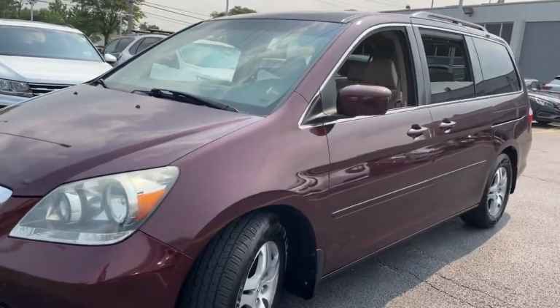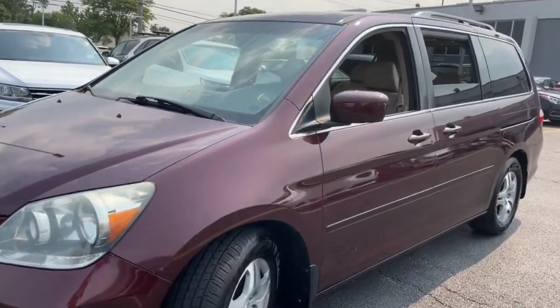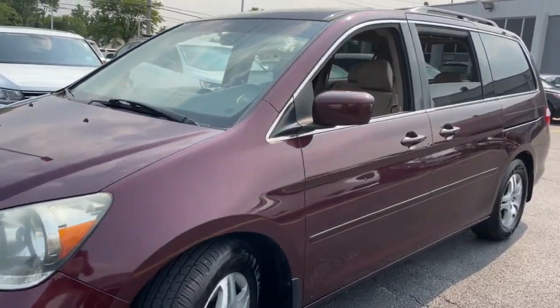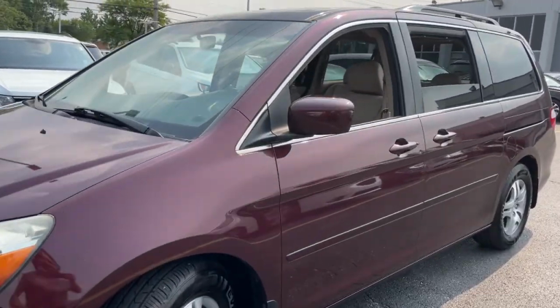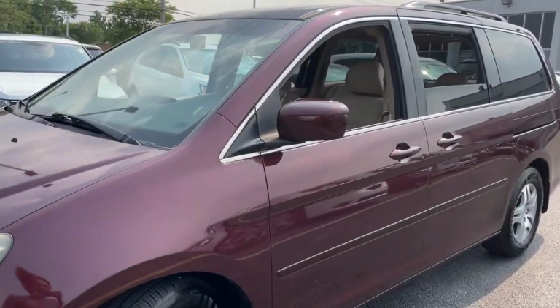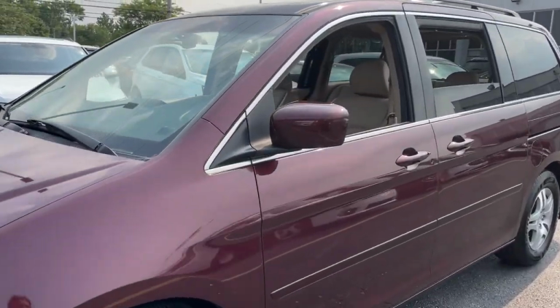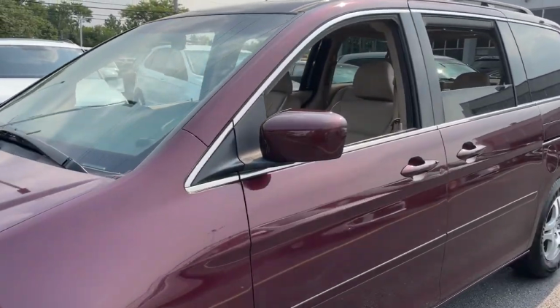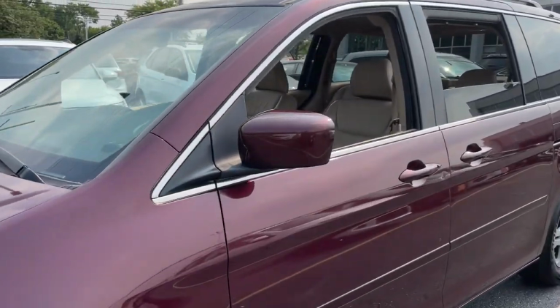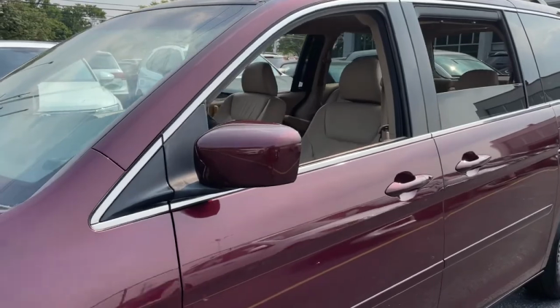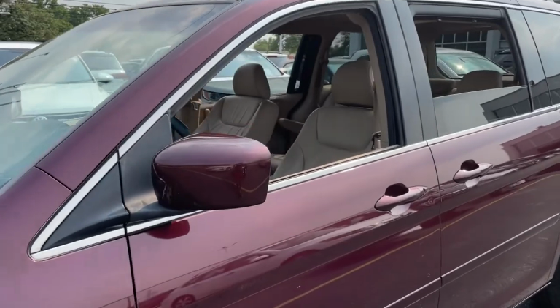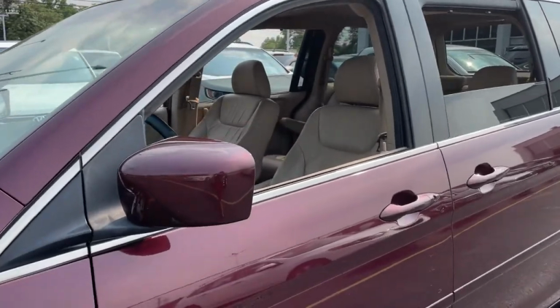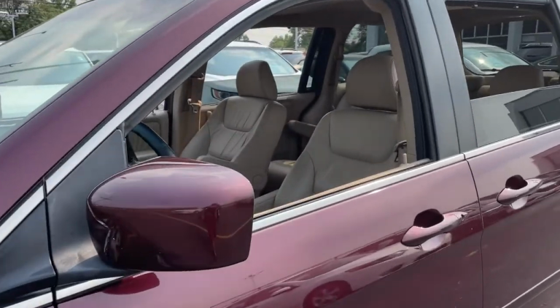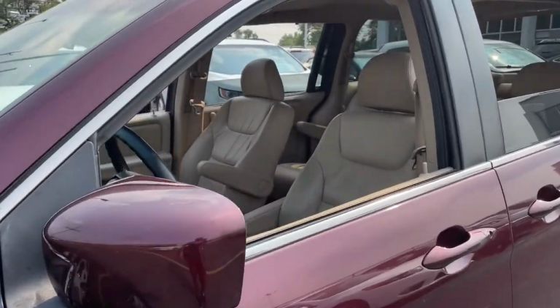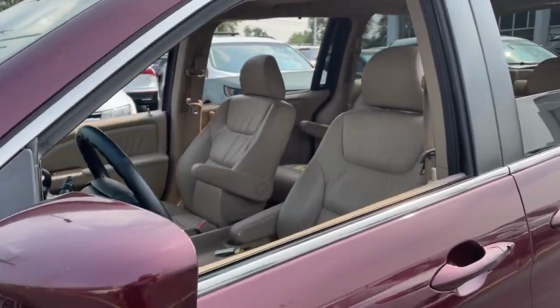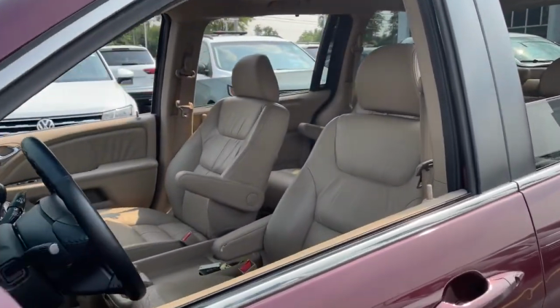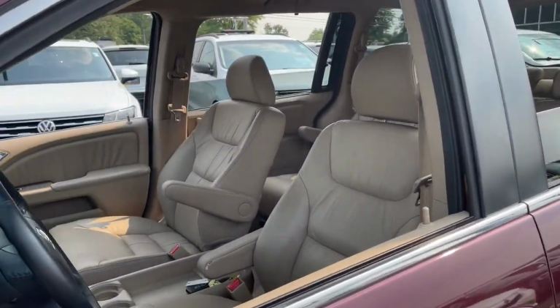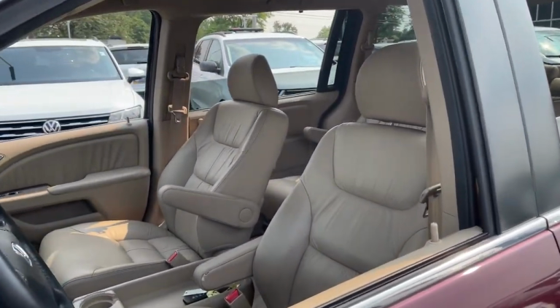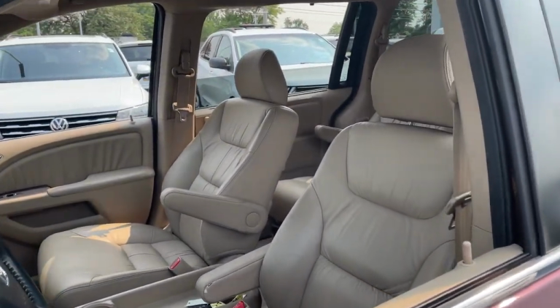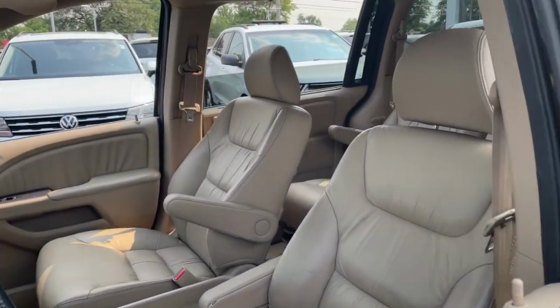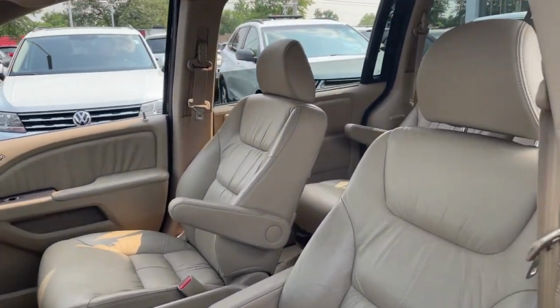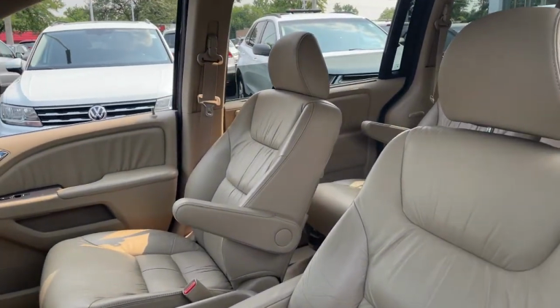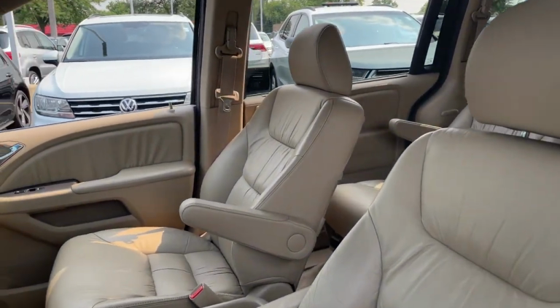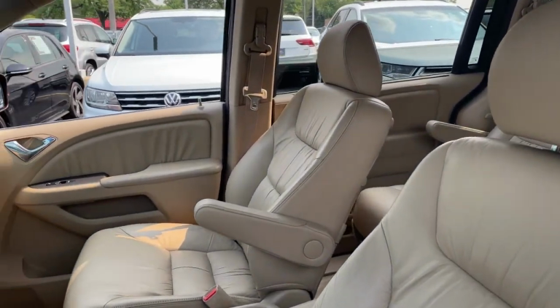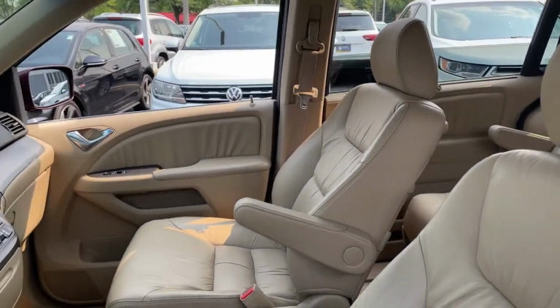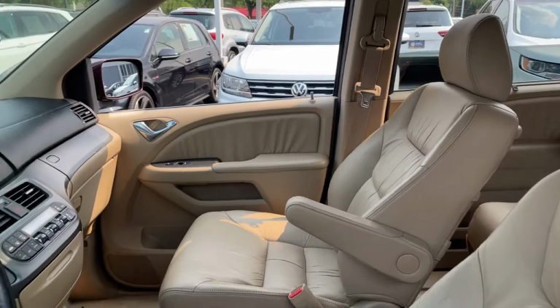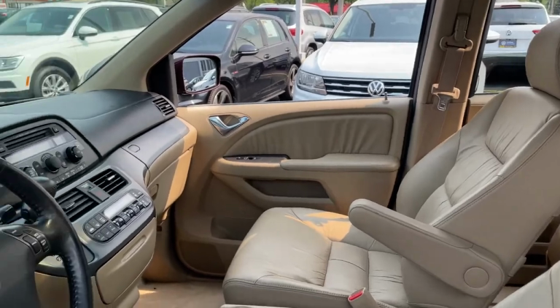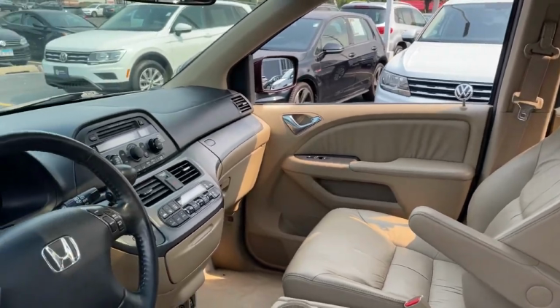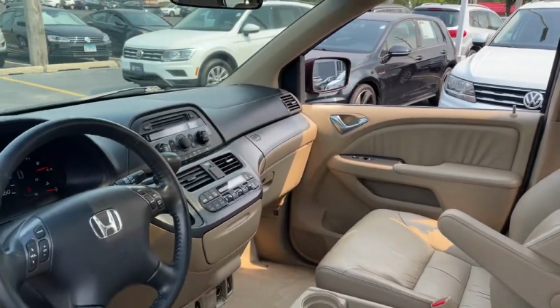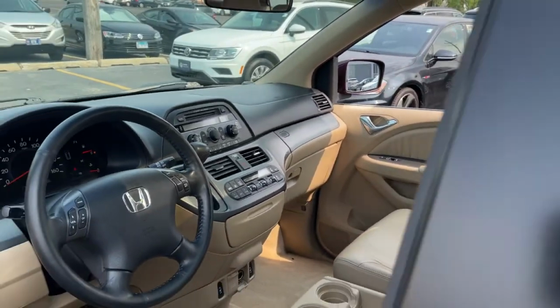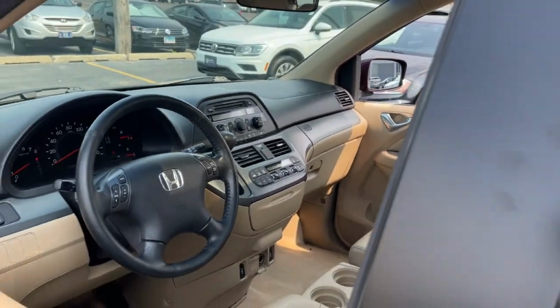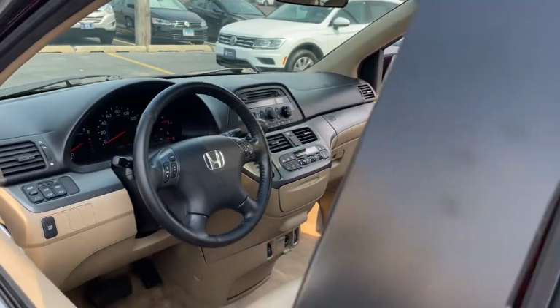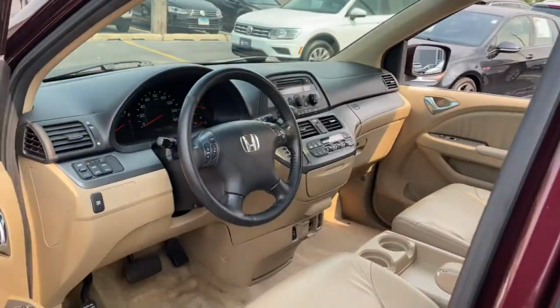Its connectivity and ingenious cabin features make navigating your life's many demands easier and more convenient, while its advanced safety tech protects your most precious cargo.